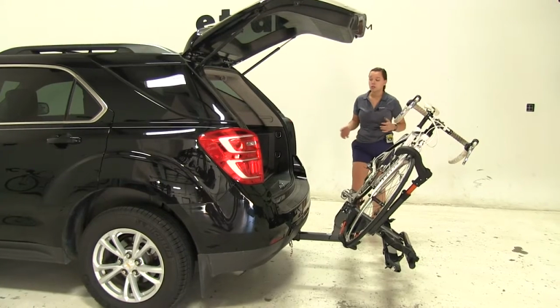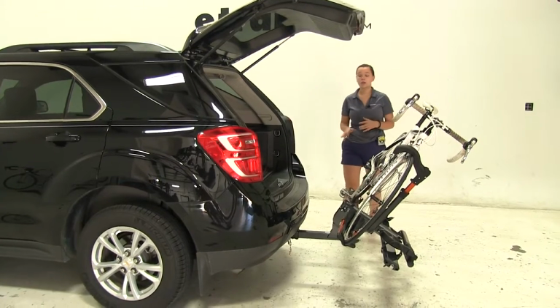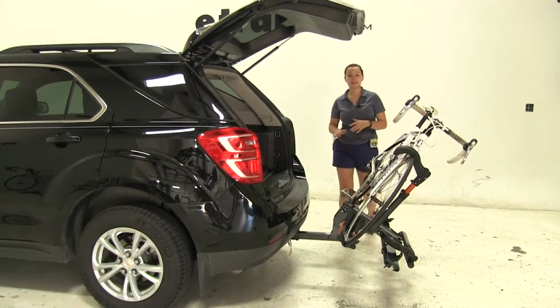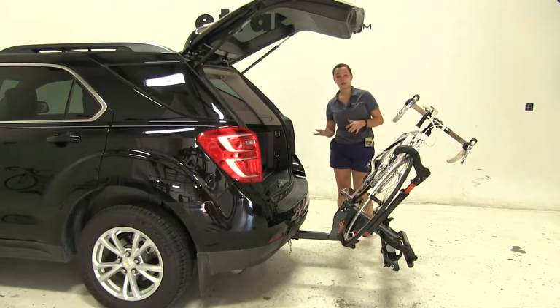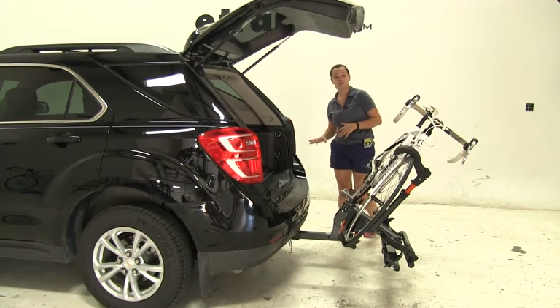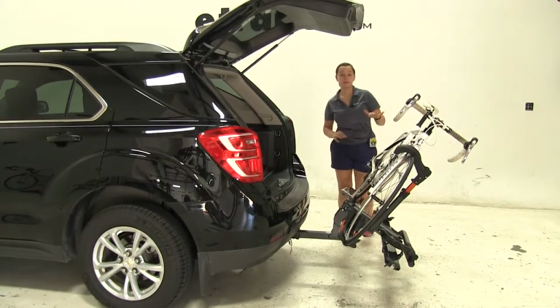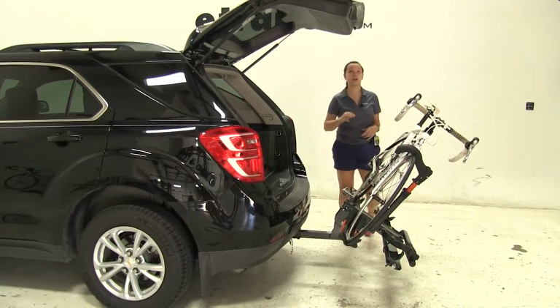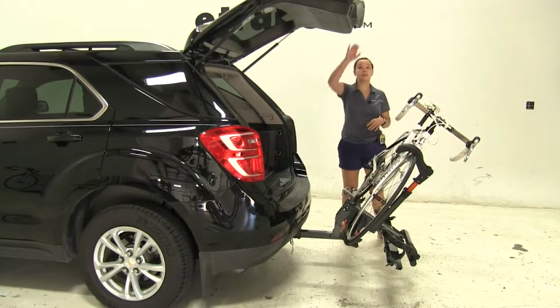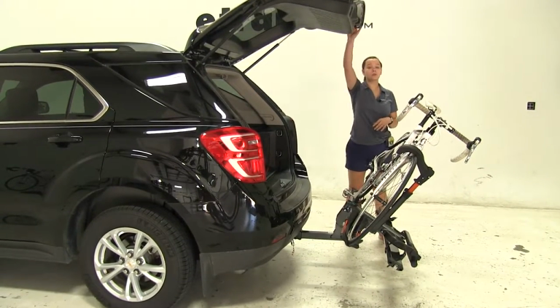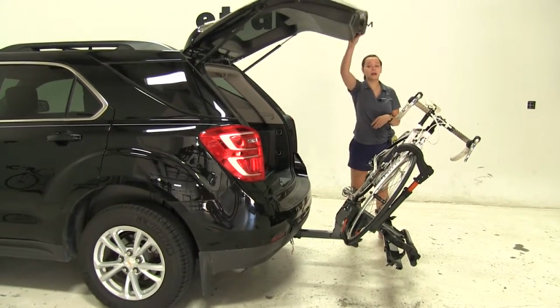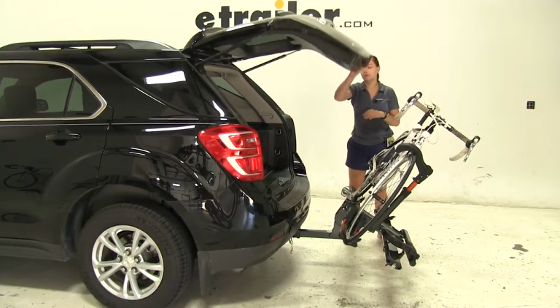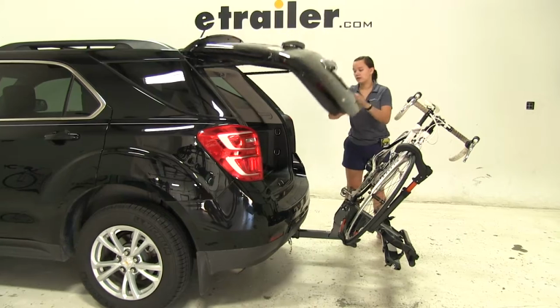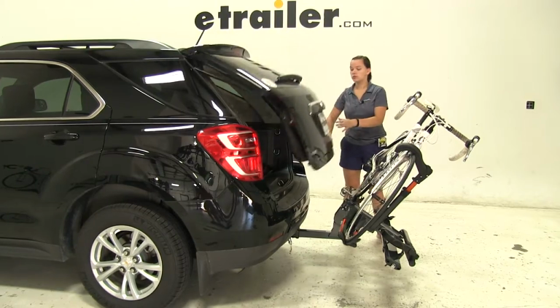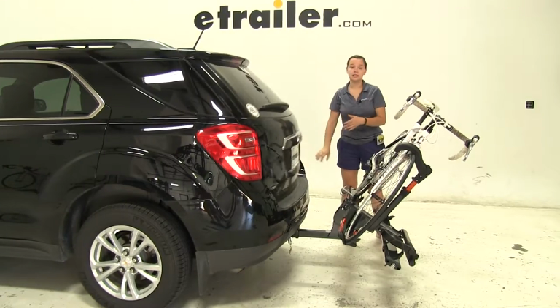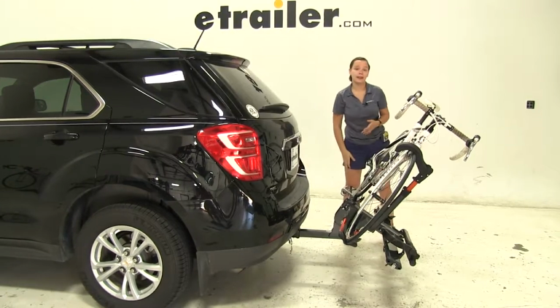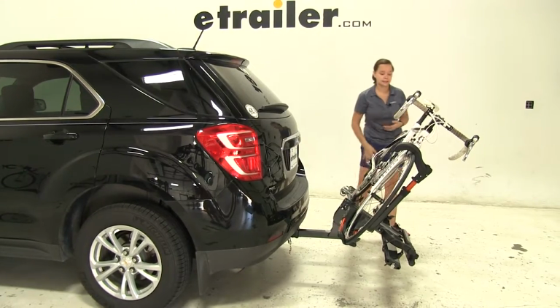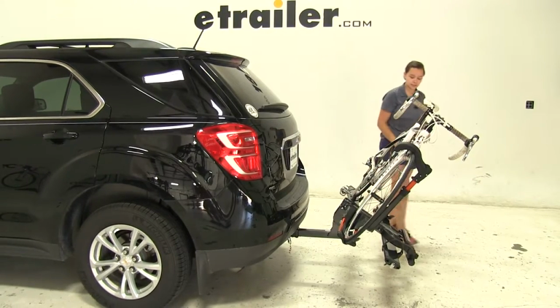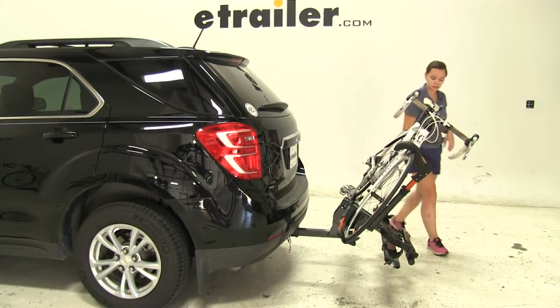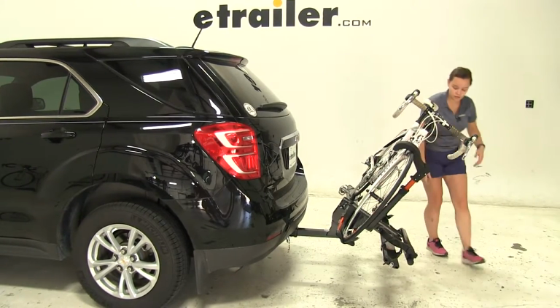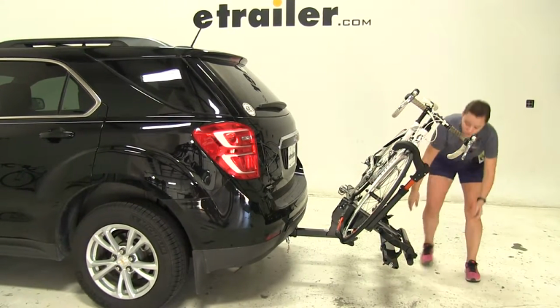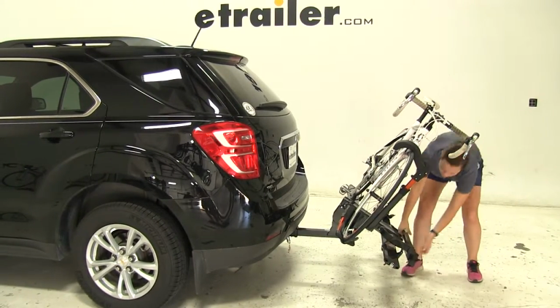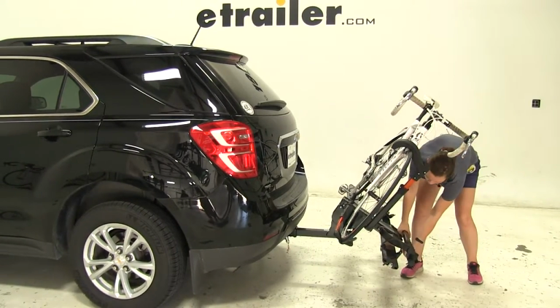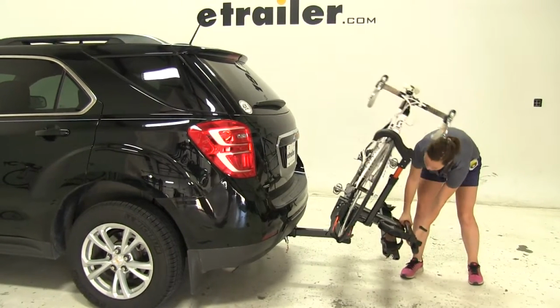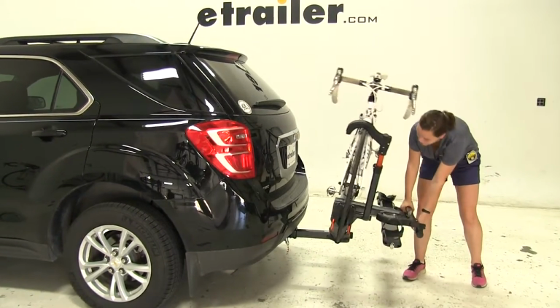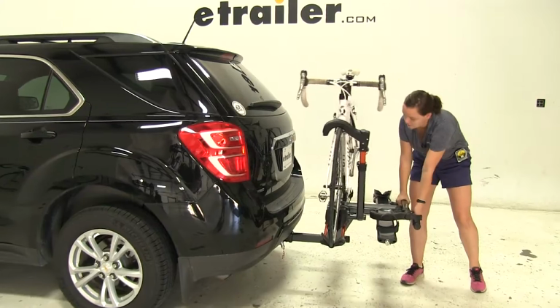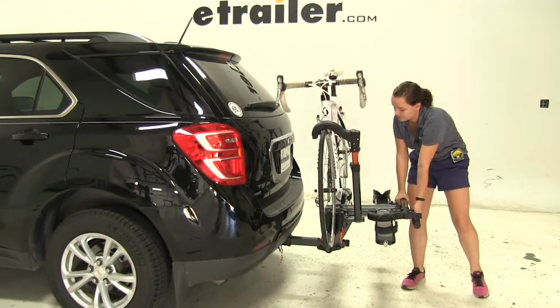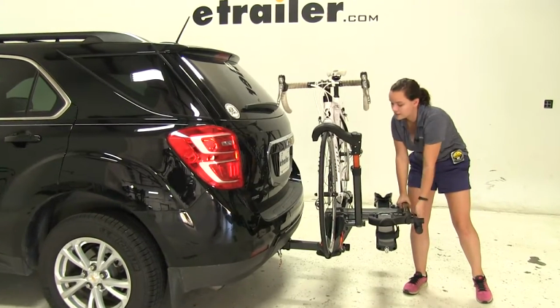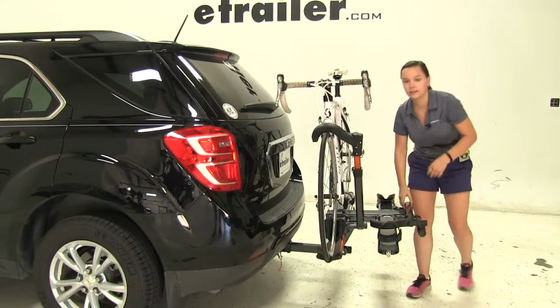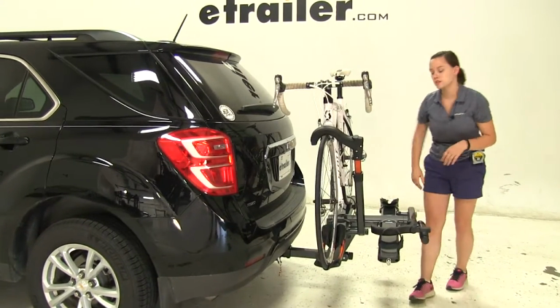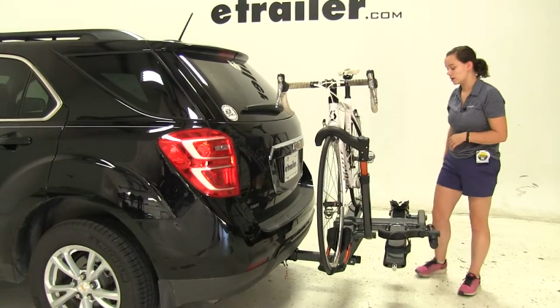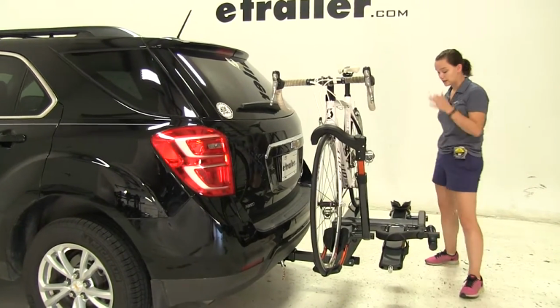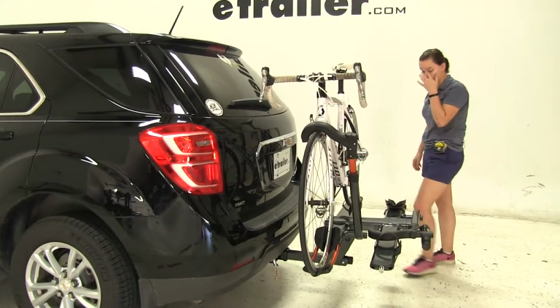What's great about this is that we don't have to worry about taking our bikes or our bike rack off of our vehicle just to gain that access. We'll simply lift up until that clicks to secure it back into place.